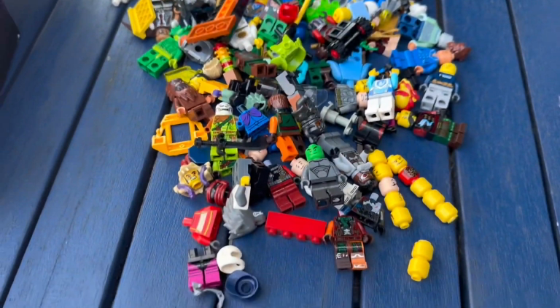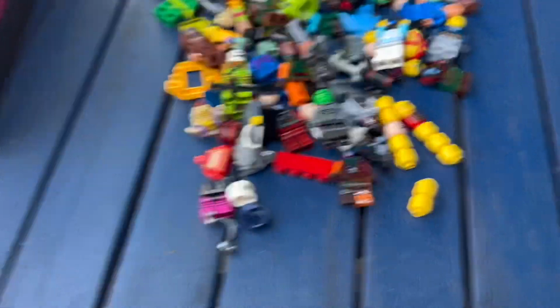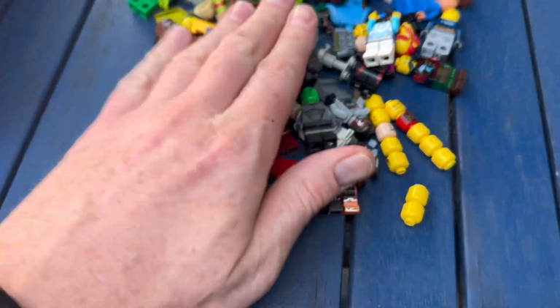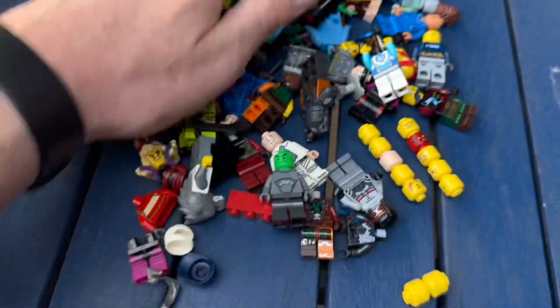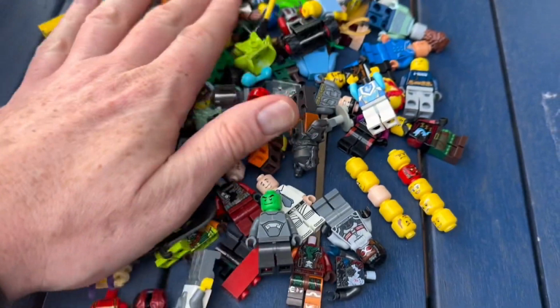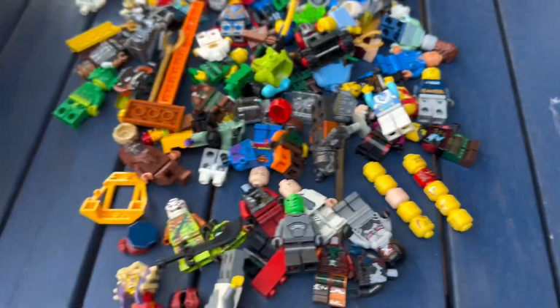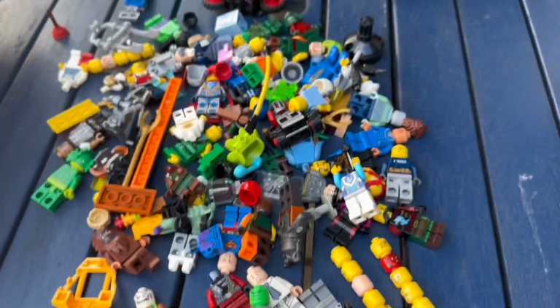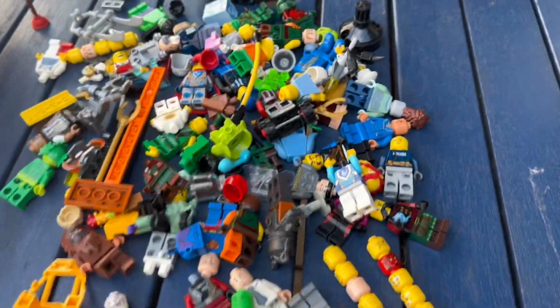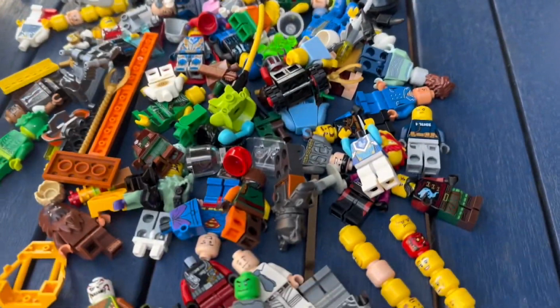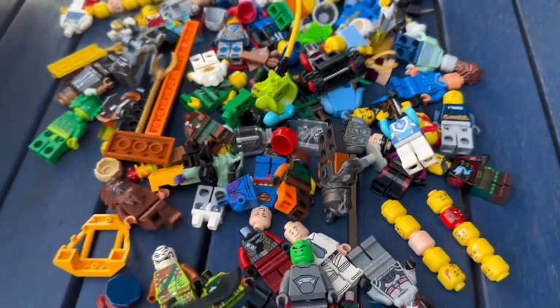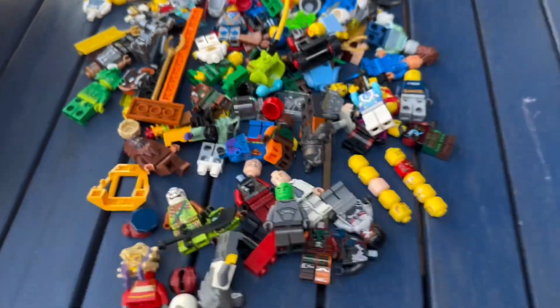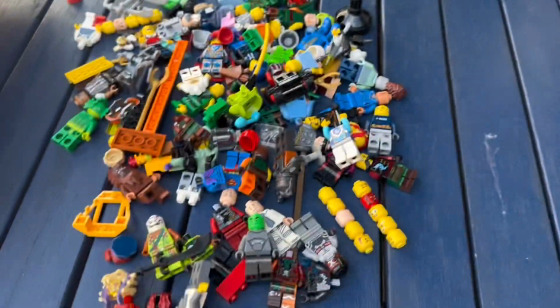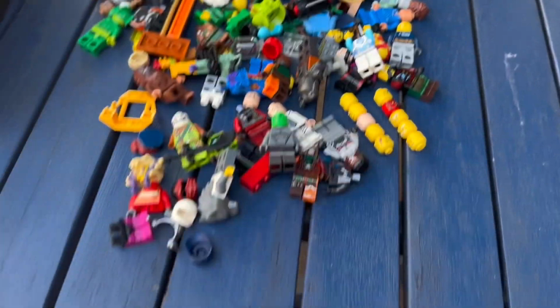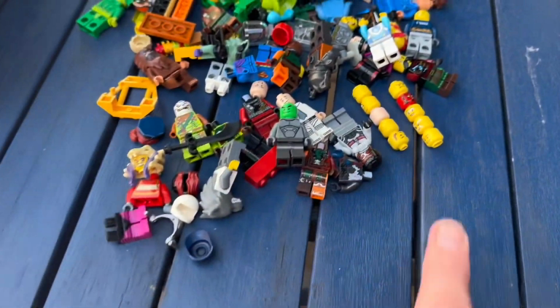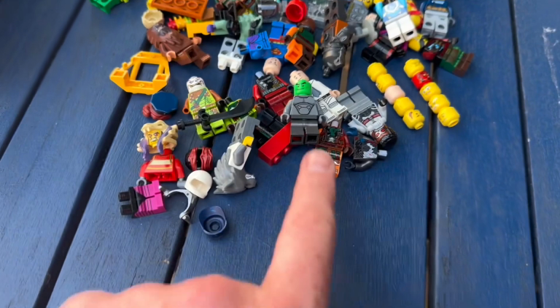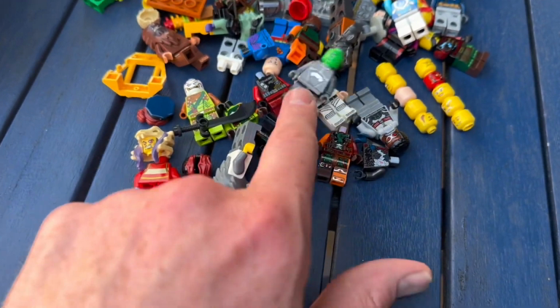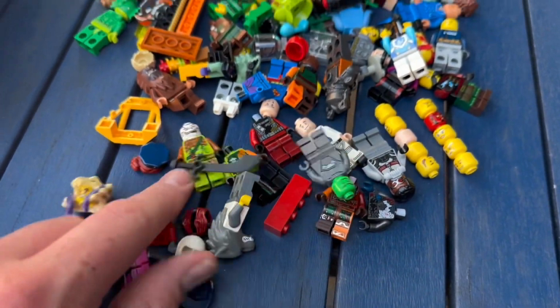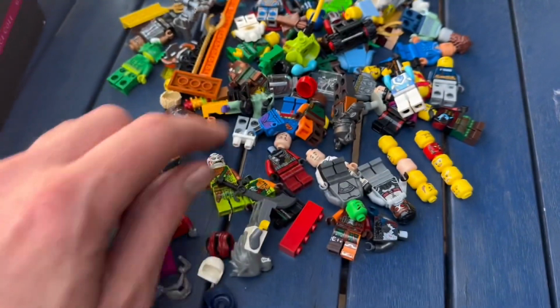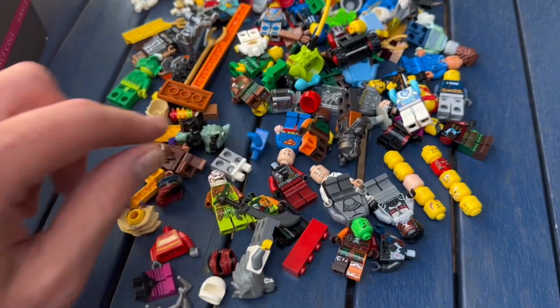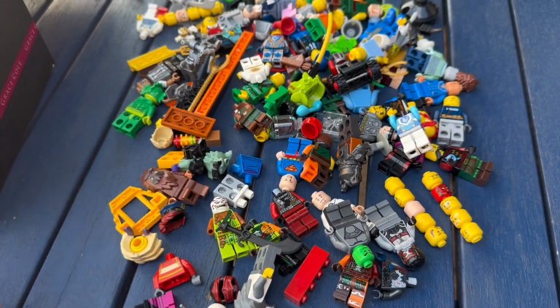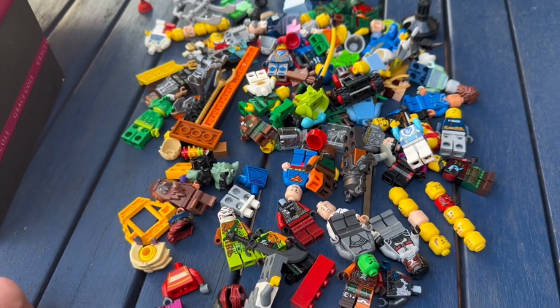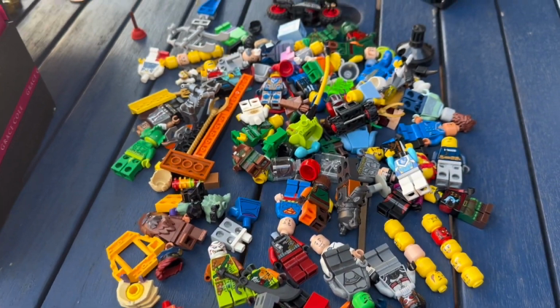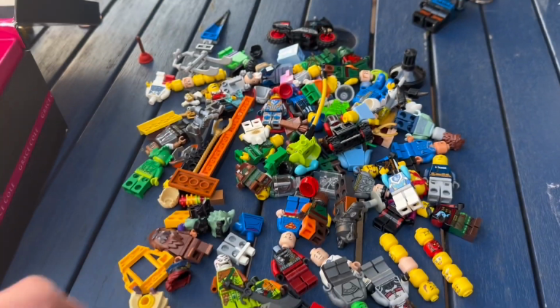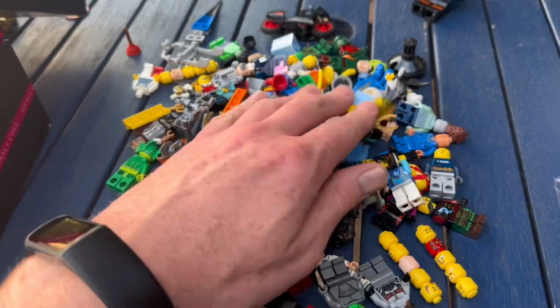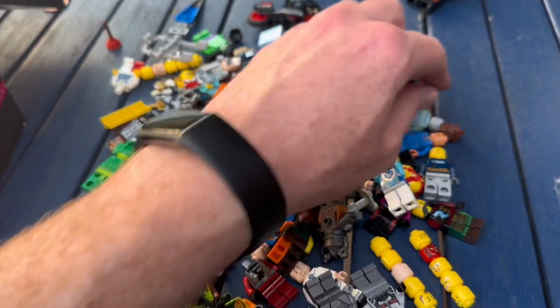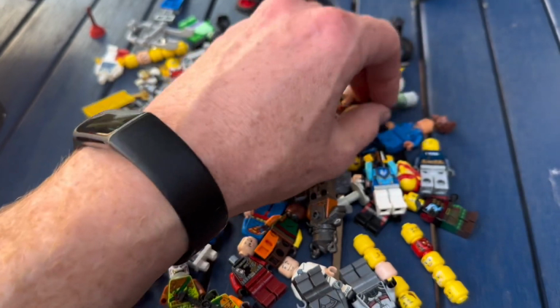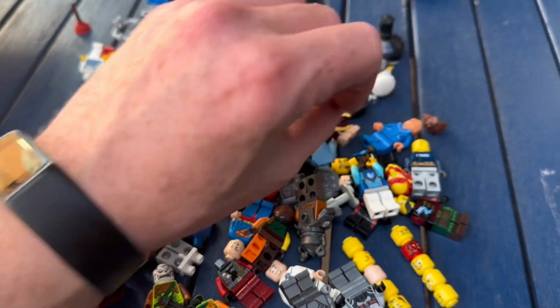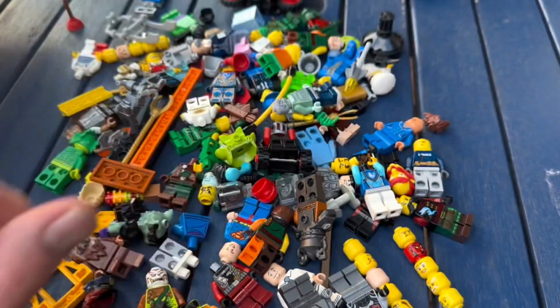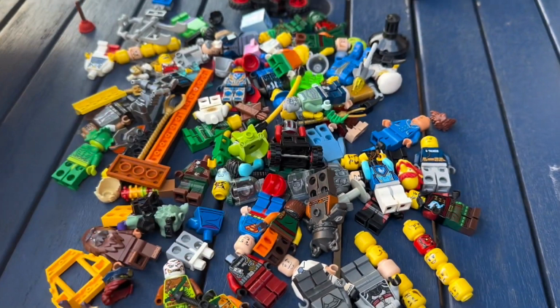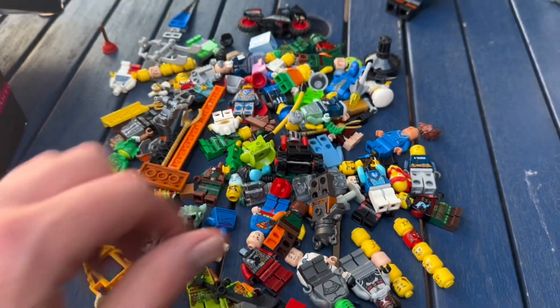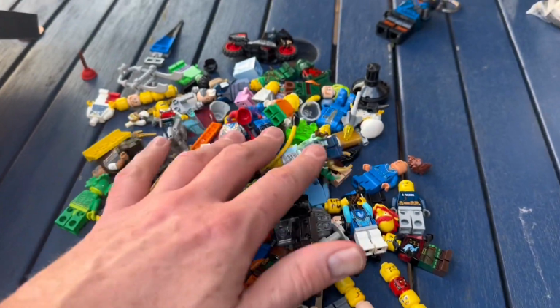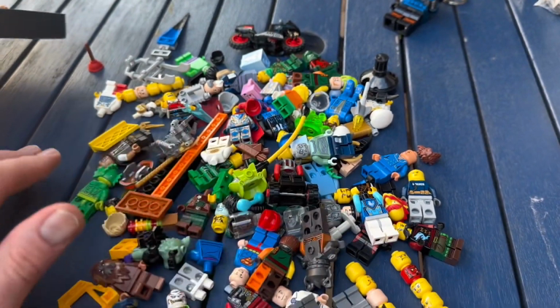We've got a bag of non-Lego stuff - counterfeit ones and things that are just awful, look at the state of that. Now we're left with not a great amount. A few heads just fell on the floor - pick them up. A few heads, a few bits and bobs, nothing of any decent value I don't think. There are that many different things with different heads on.